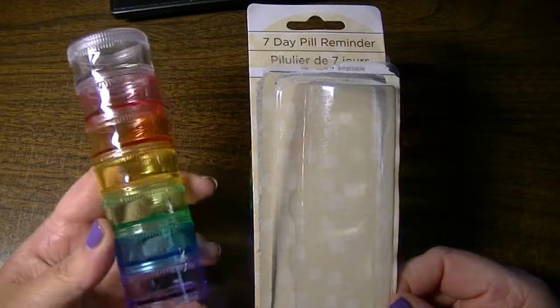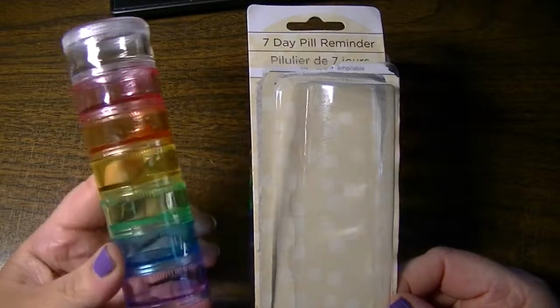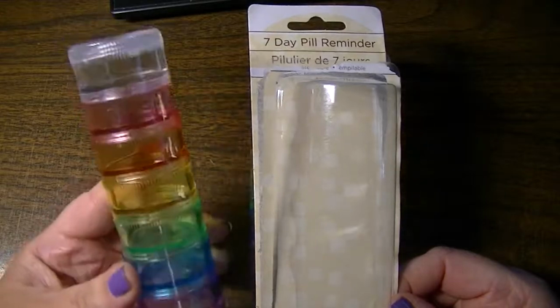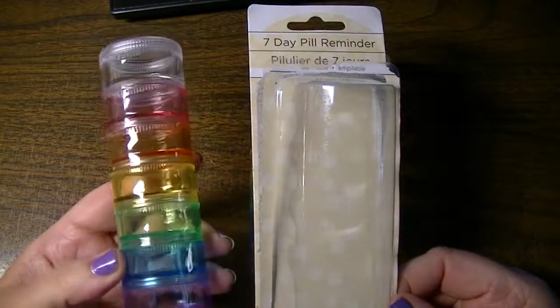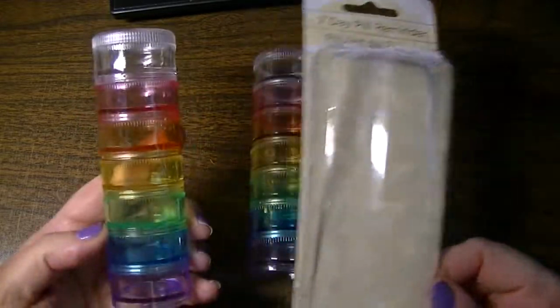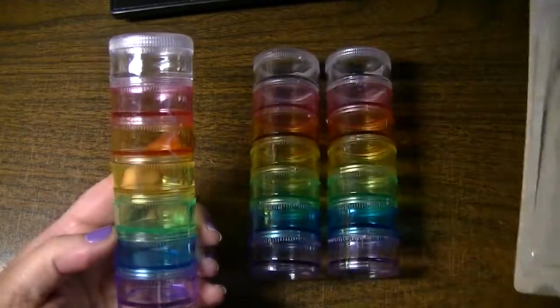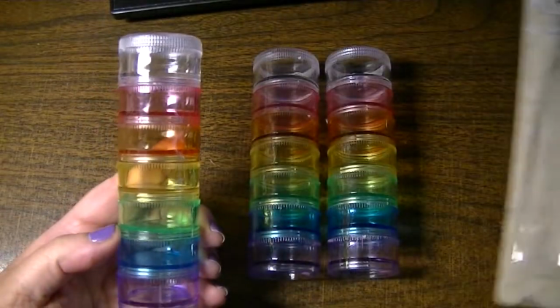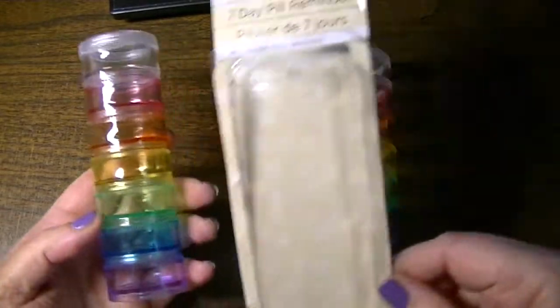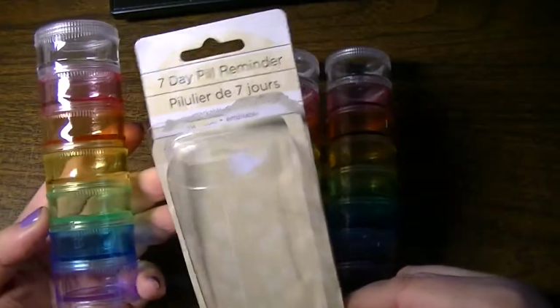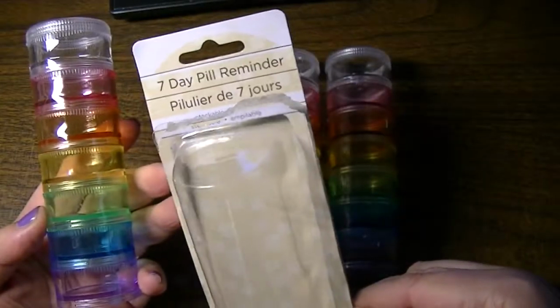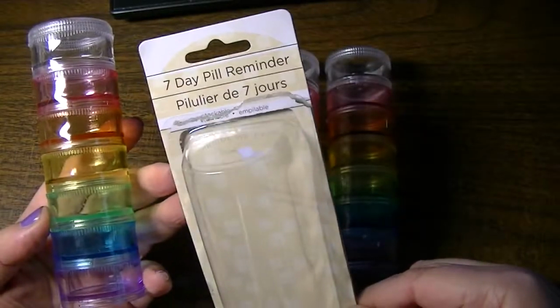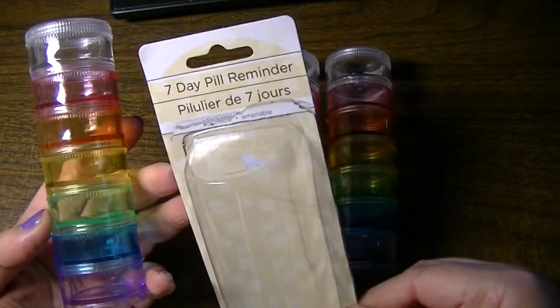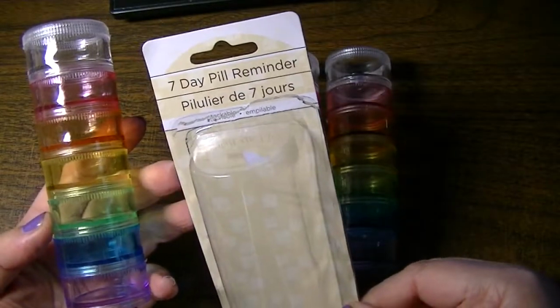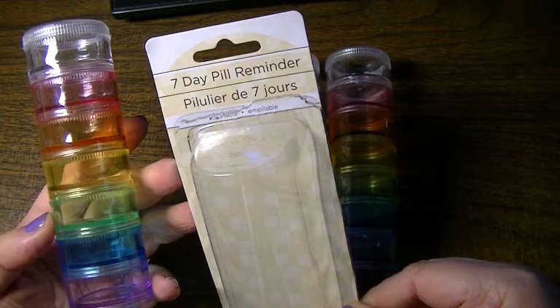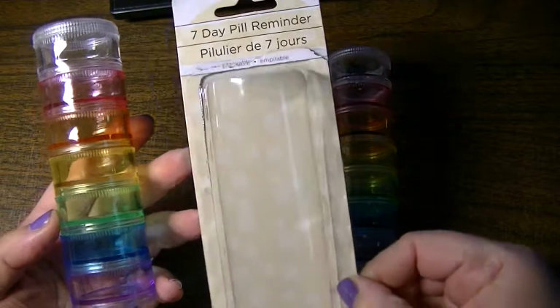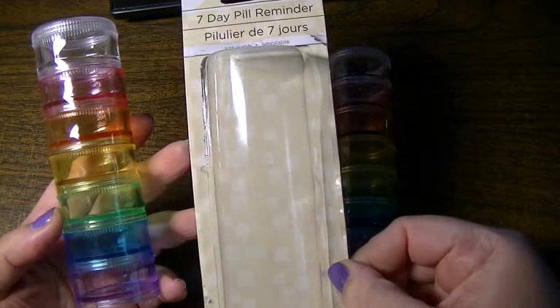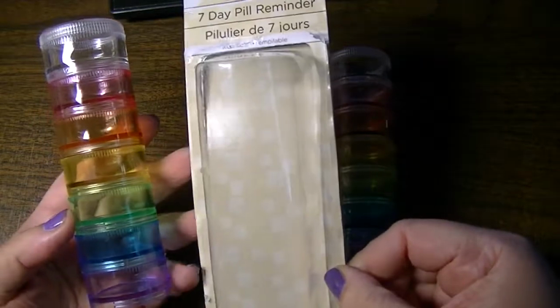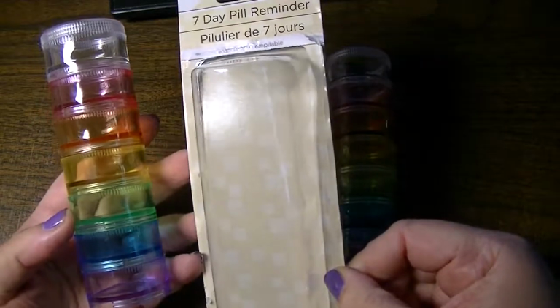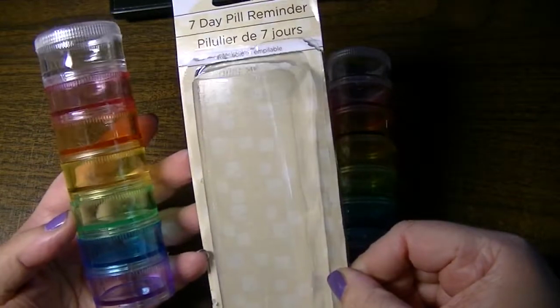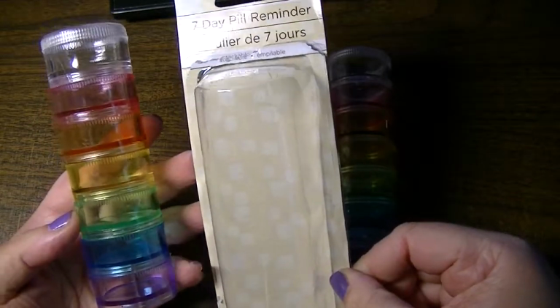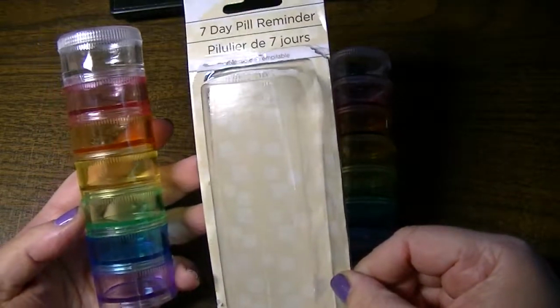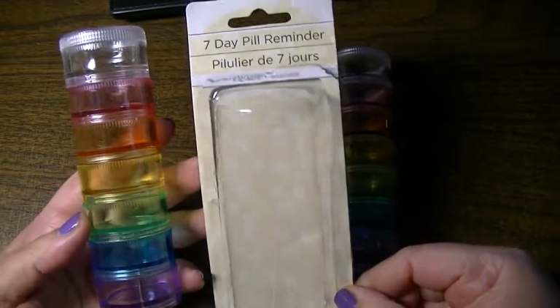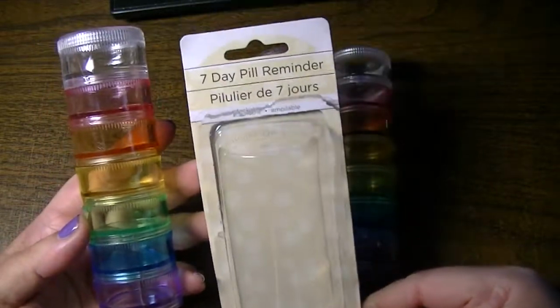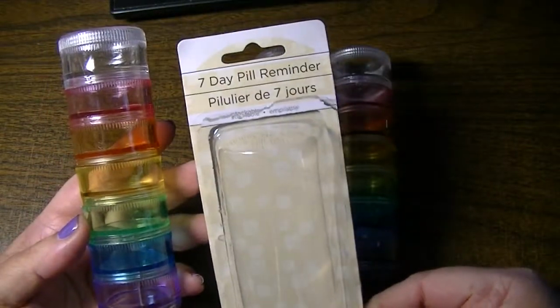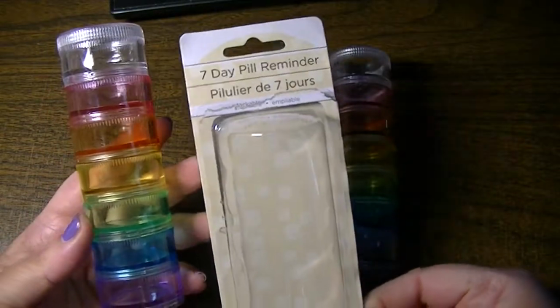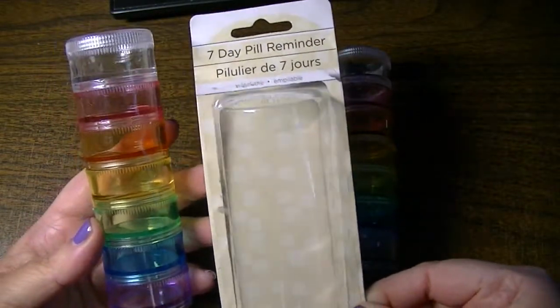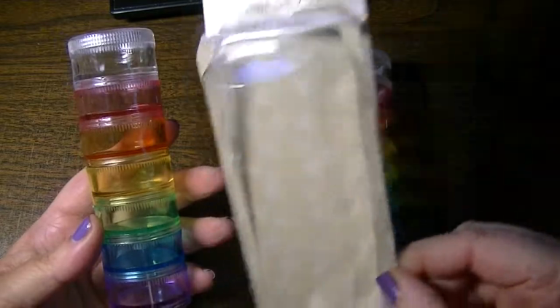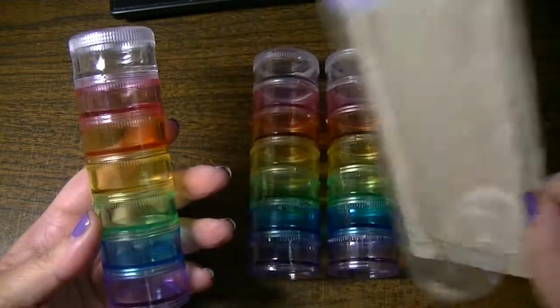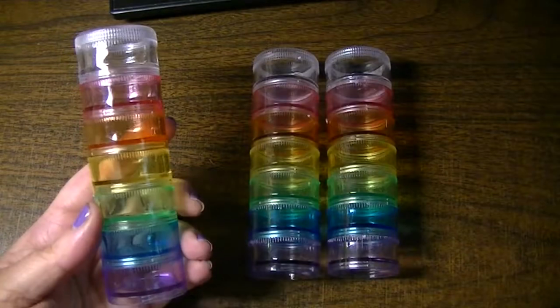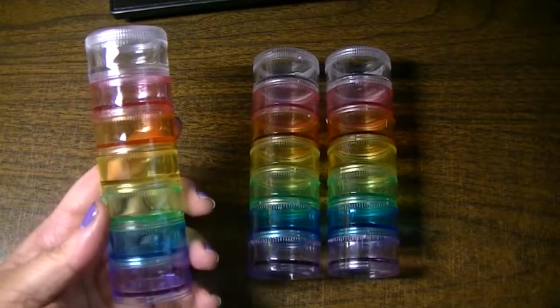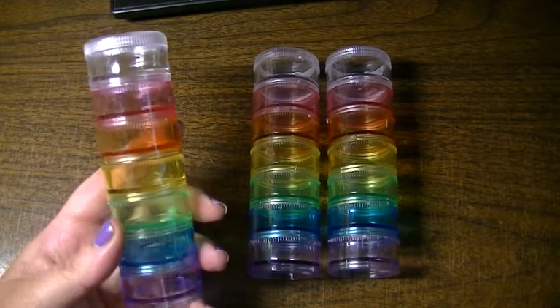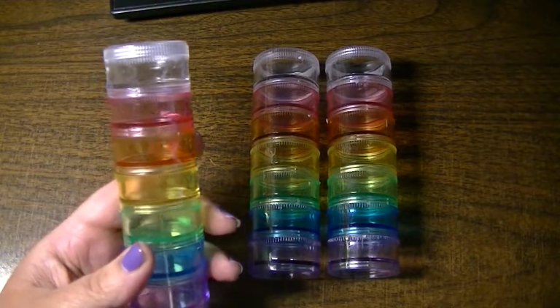This is $1 and you have 7 compartments. It comes in packaging like this and it can be found in the medication section where they have aspirins and band-aids and things at the Dollar Tree.